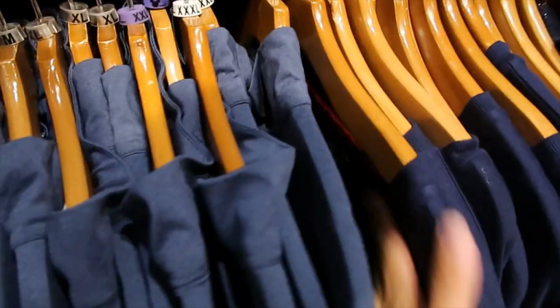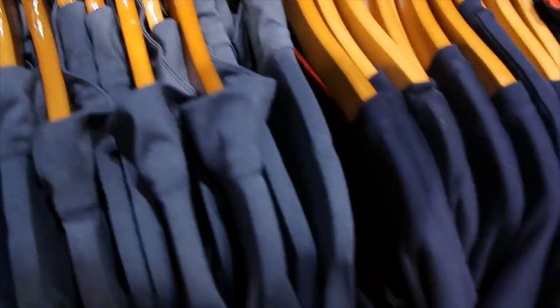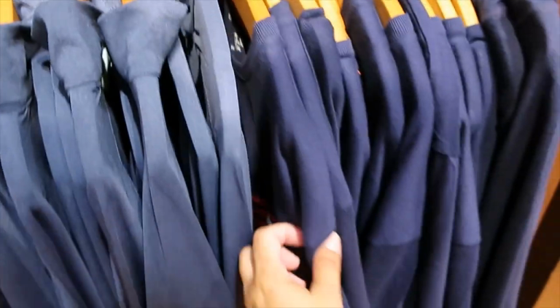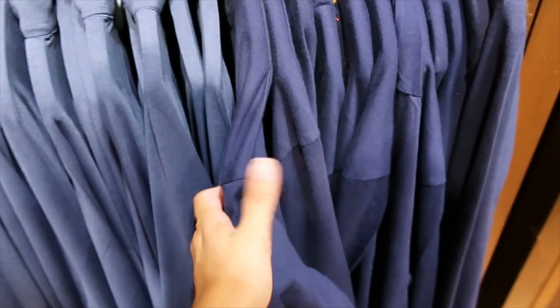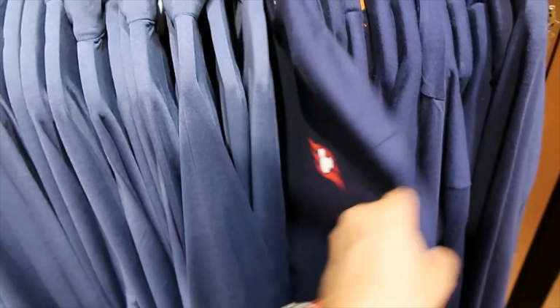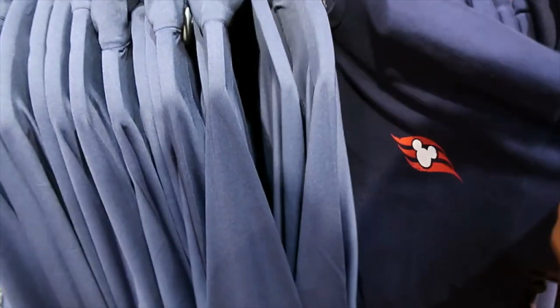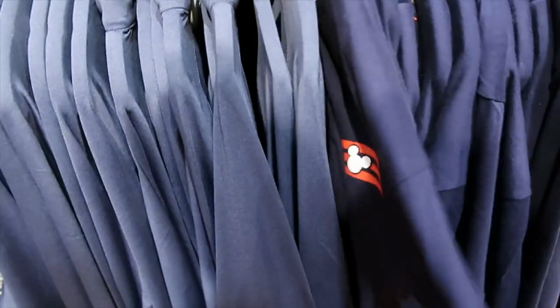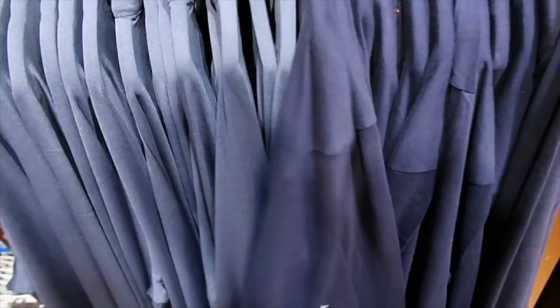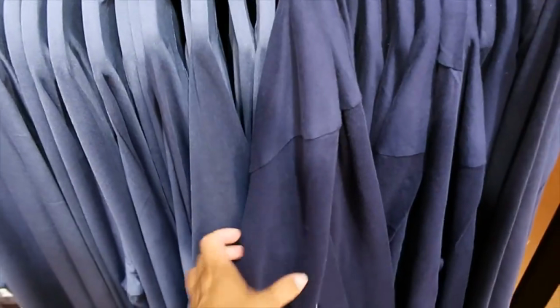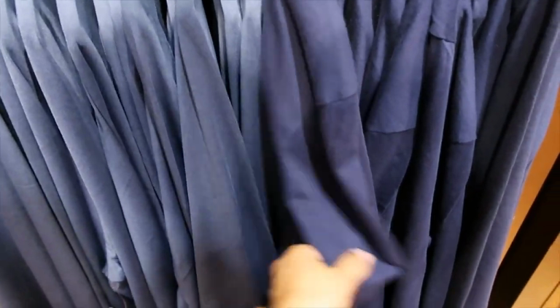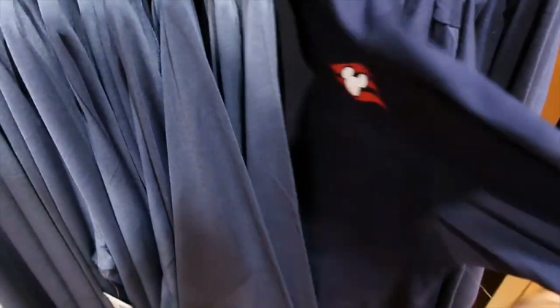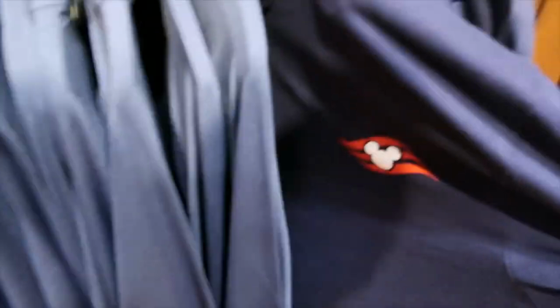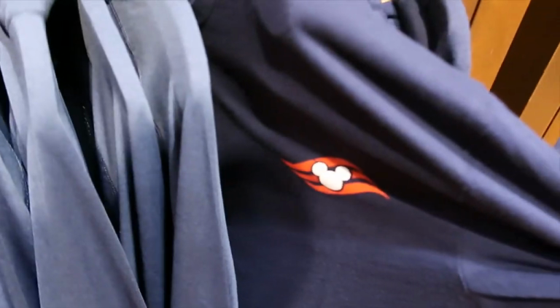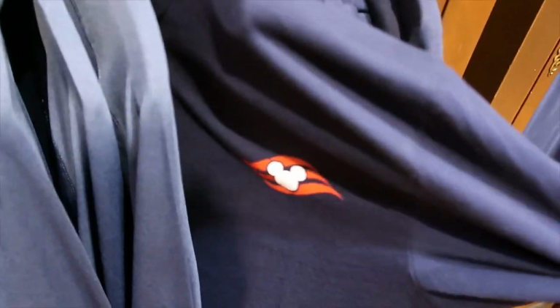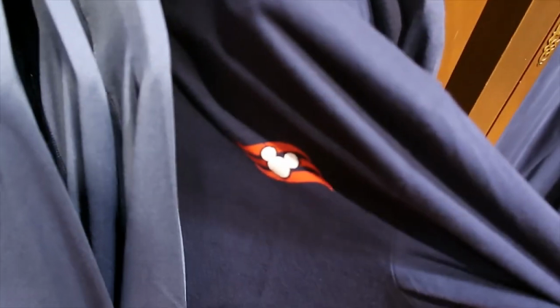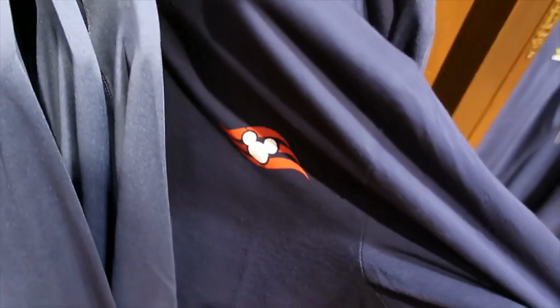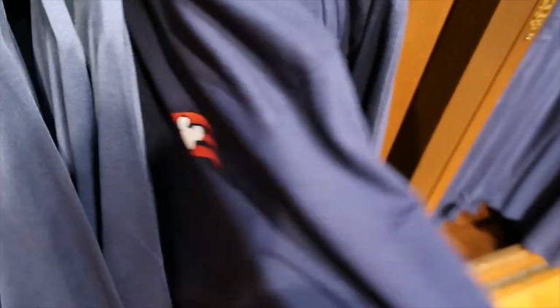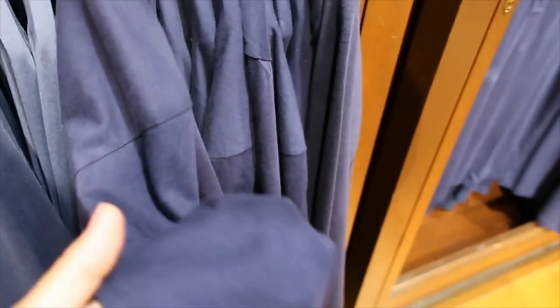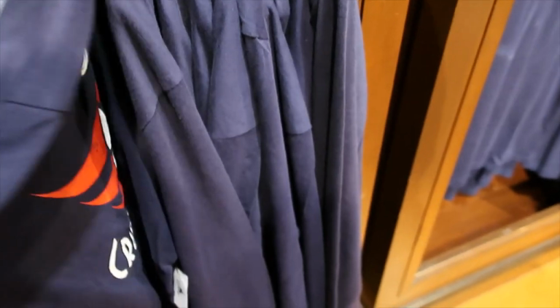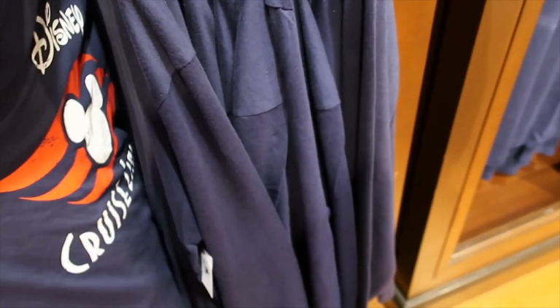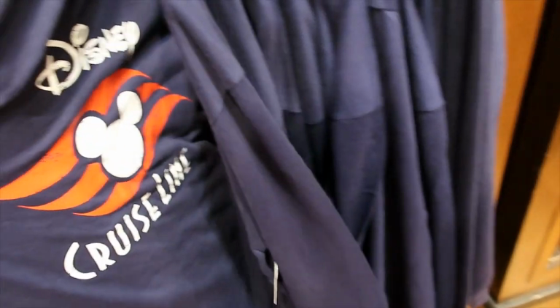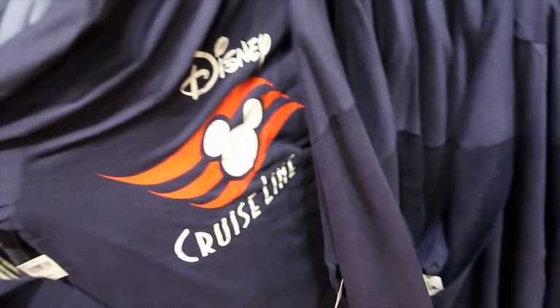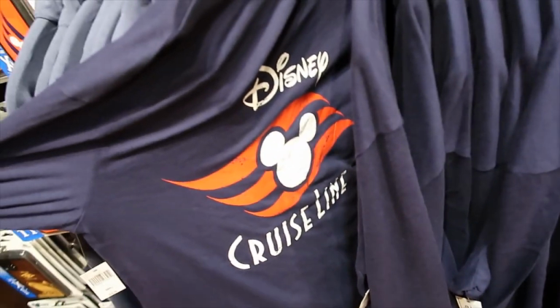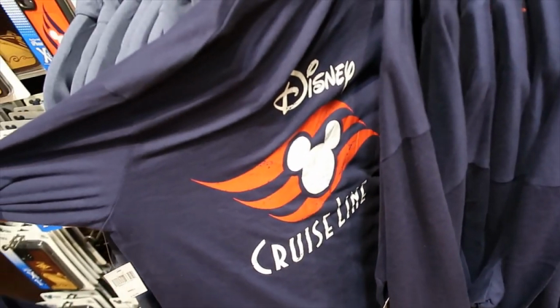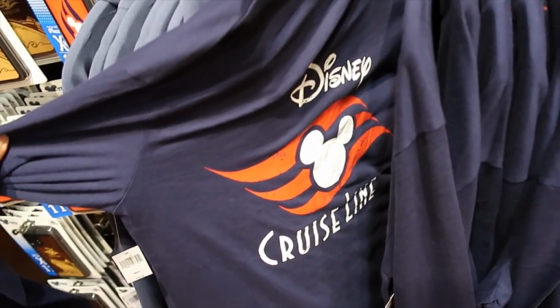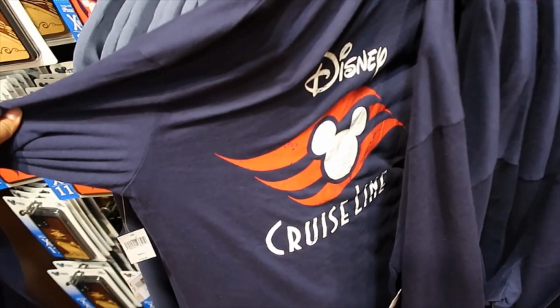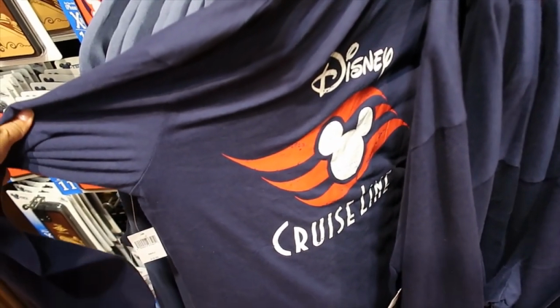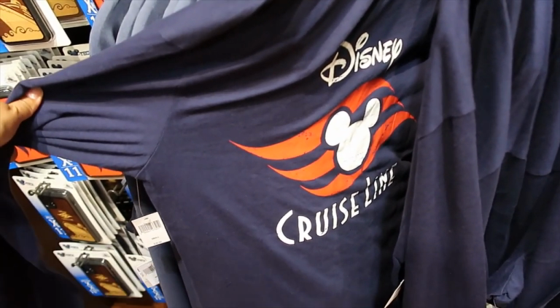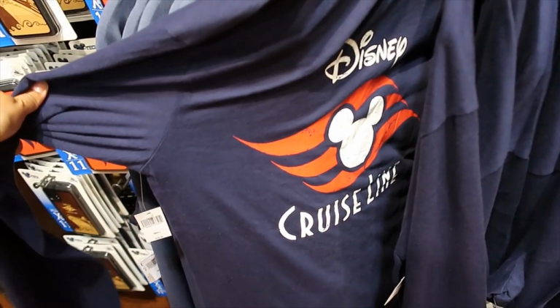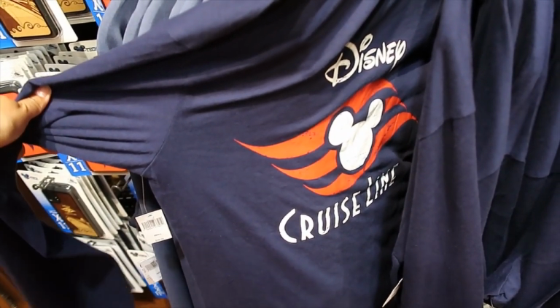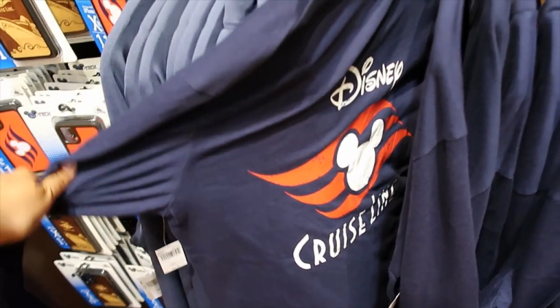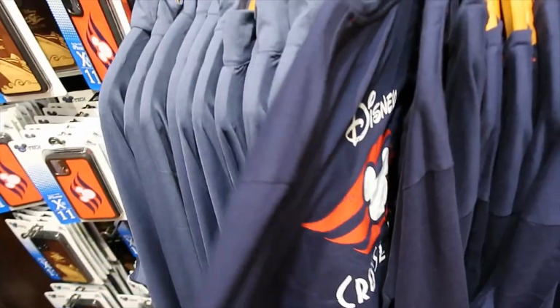Another shirt — this is like normal, typical t-shirt material, and it has the Cruise Line logo there. It's long sleeve — and that's the back. Very nice. $39.99.